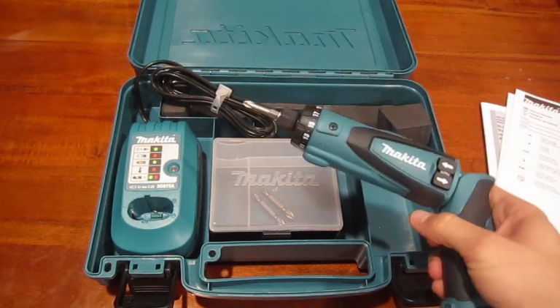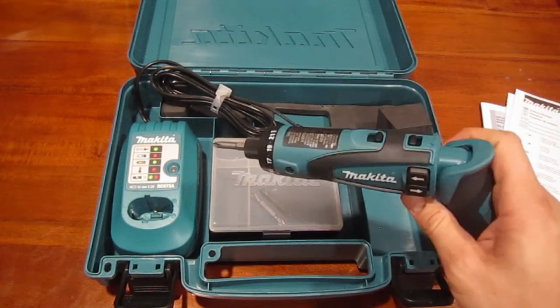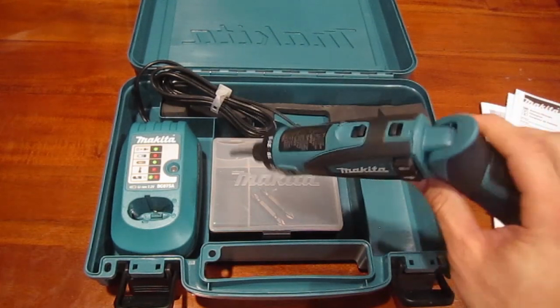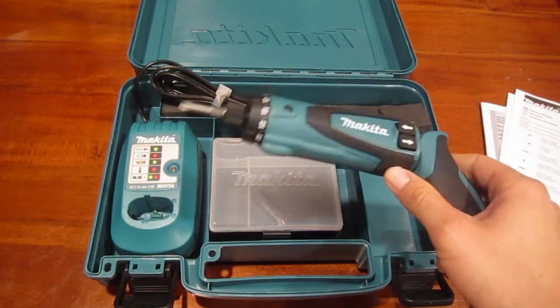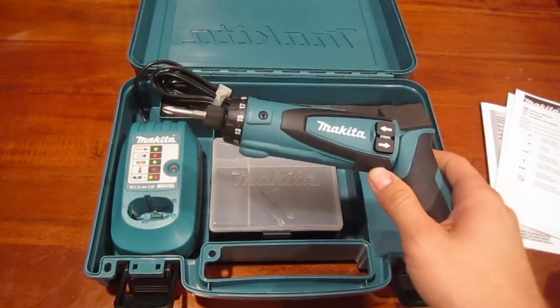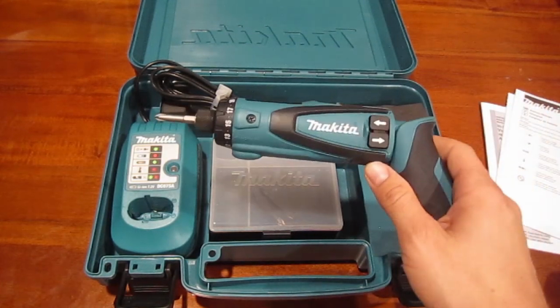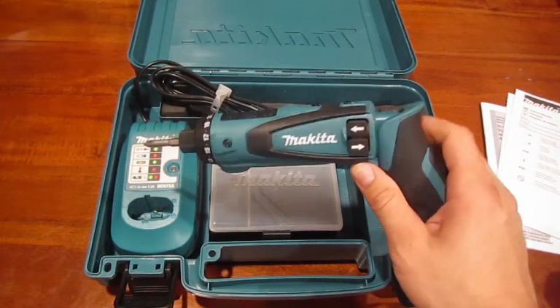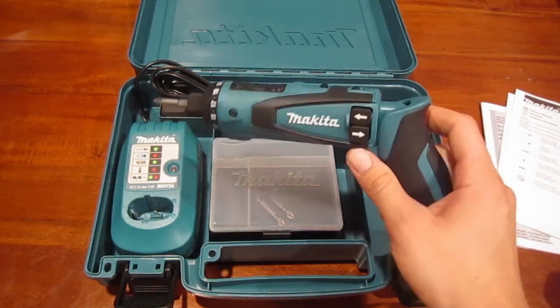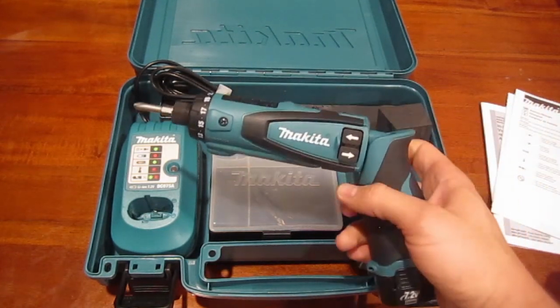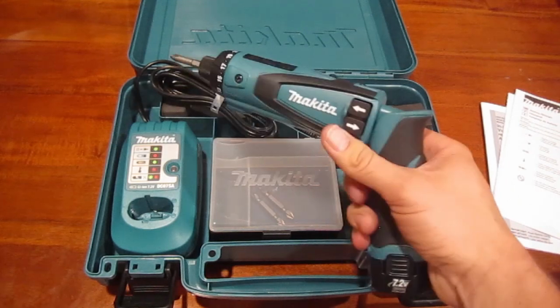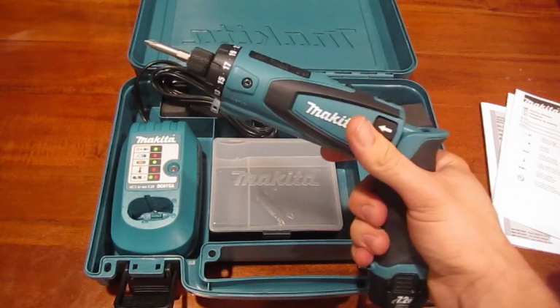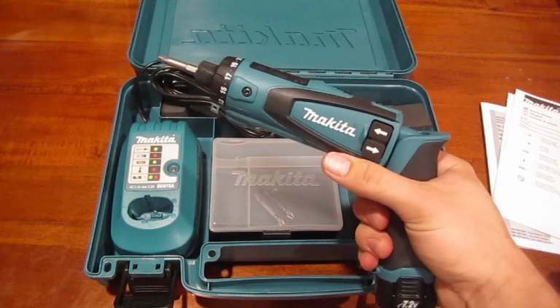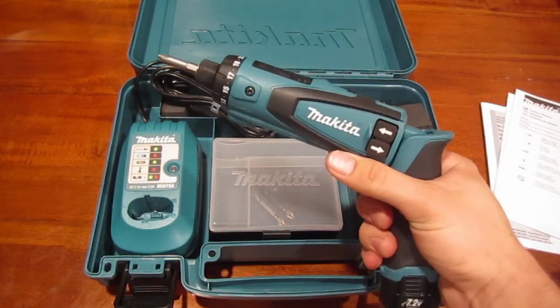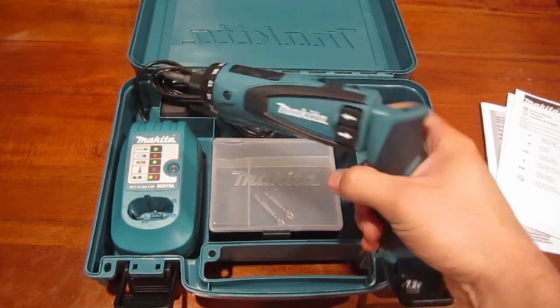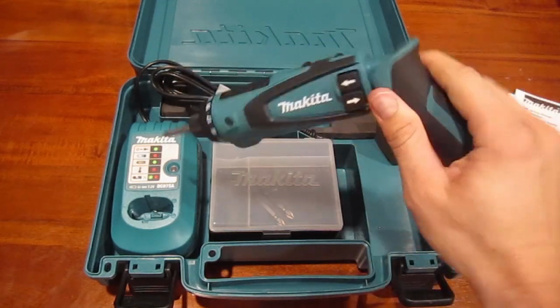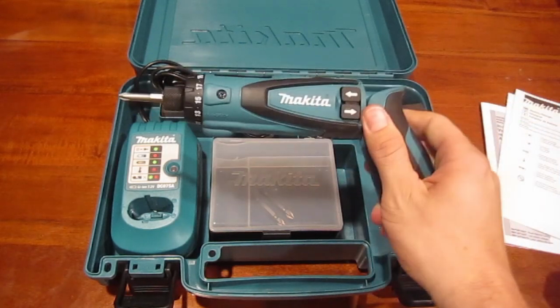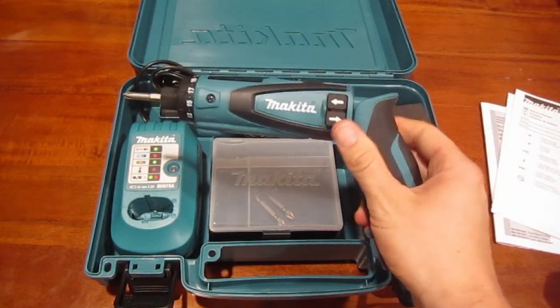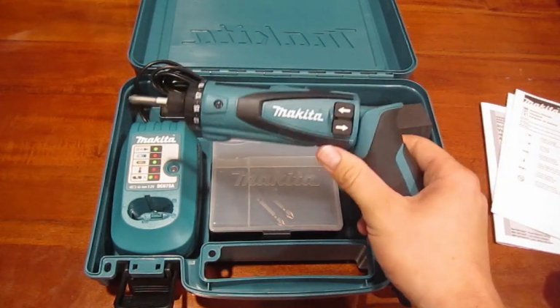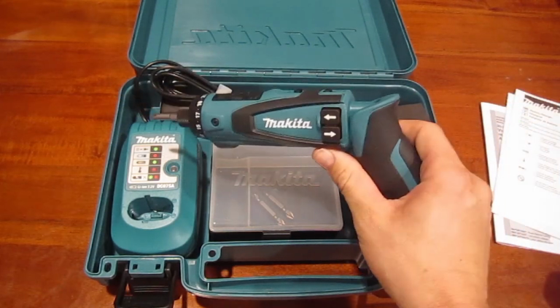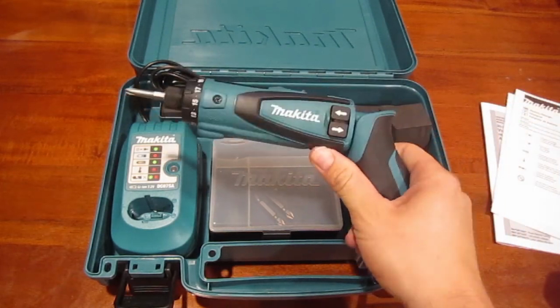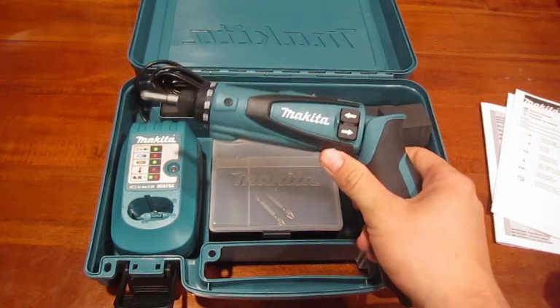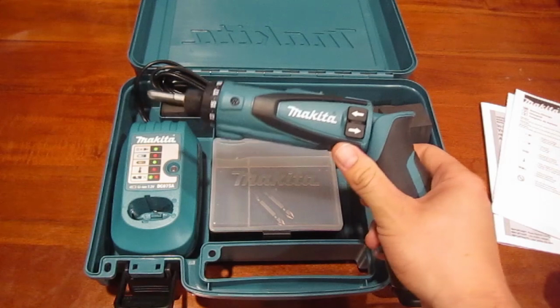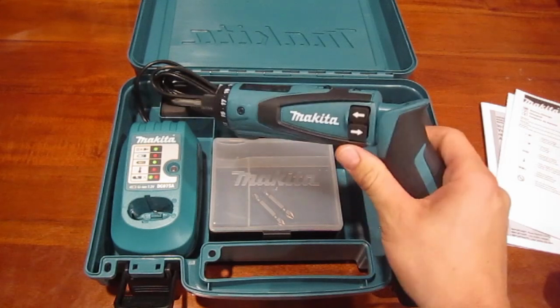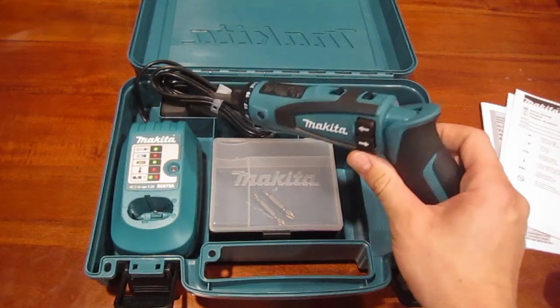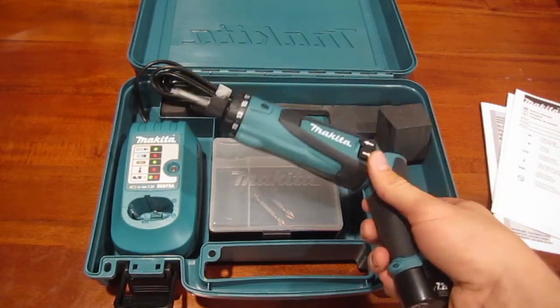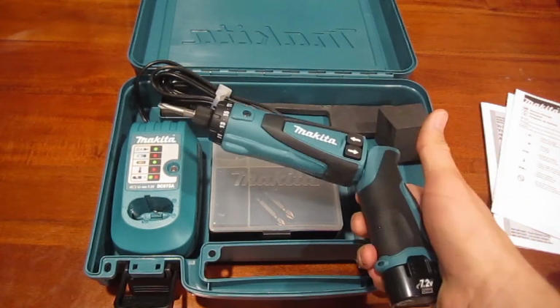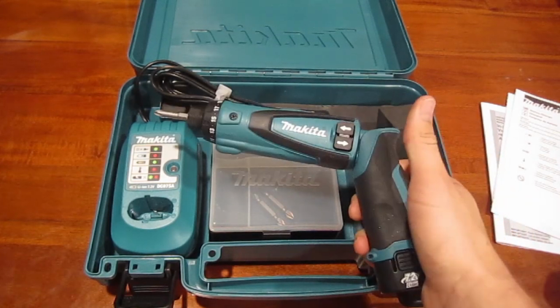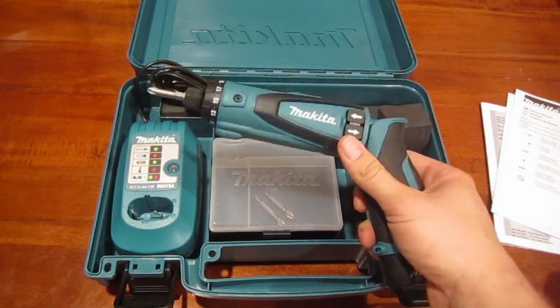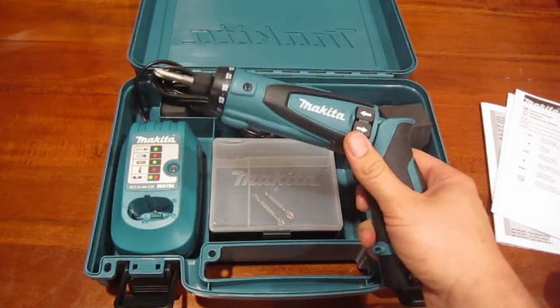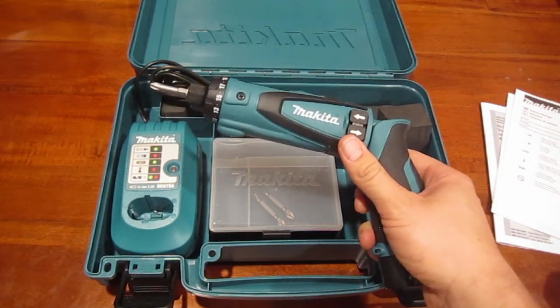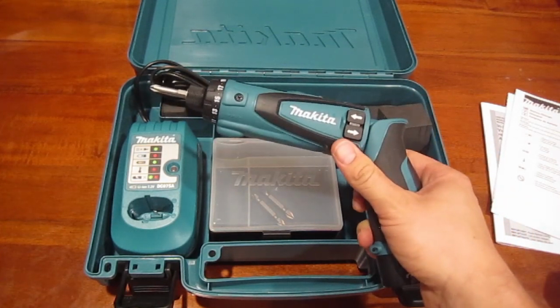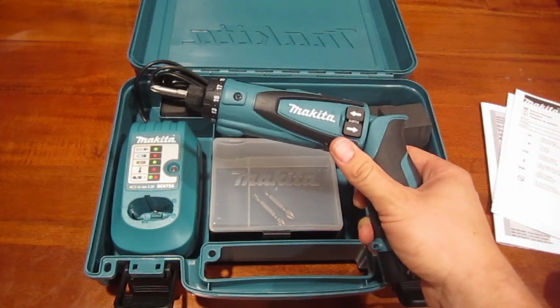Some of the things that really gripped my attention about this product are the fact that it feels so well built. I'm very familiar with the Milwaukee four-volt drivers and this one definitely feels like the next step up.